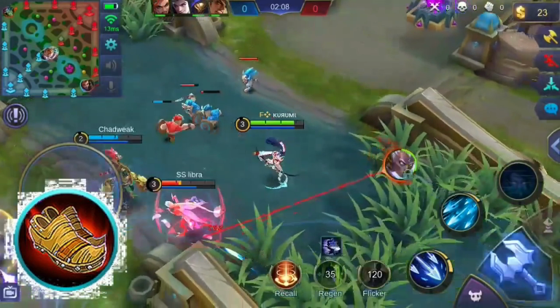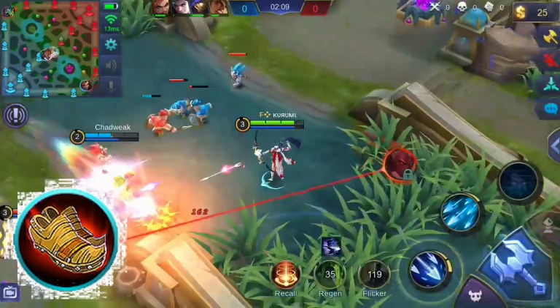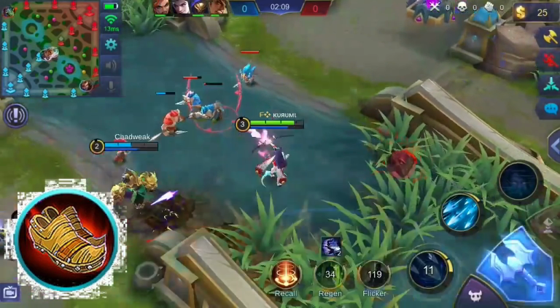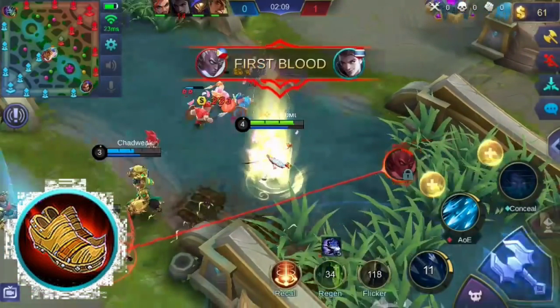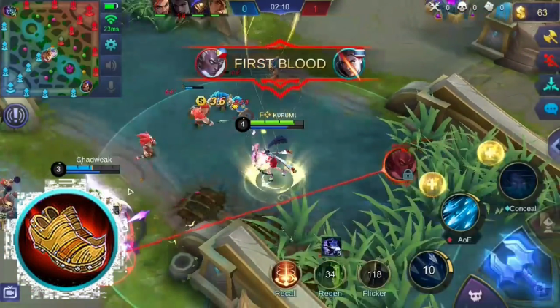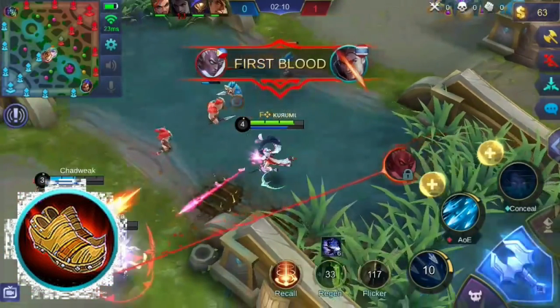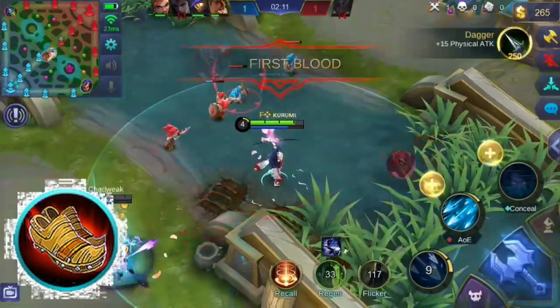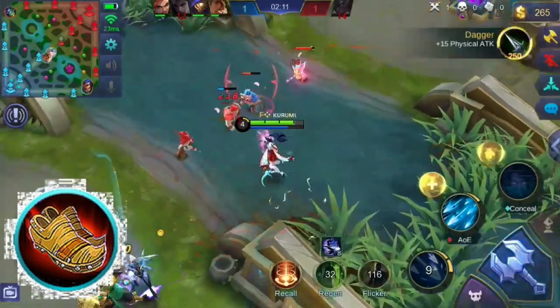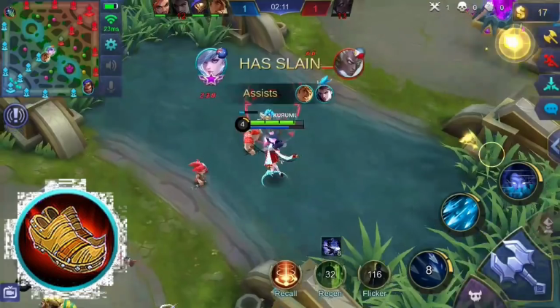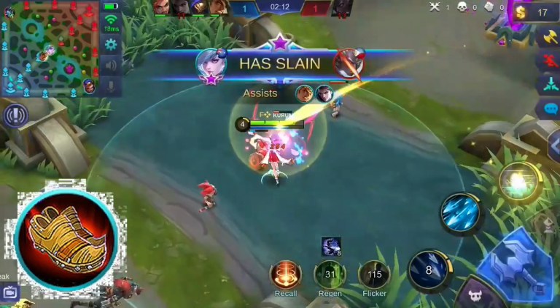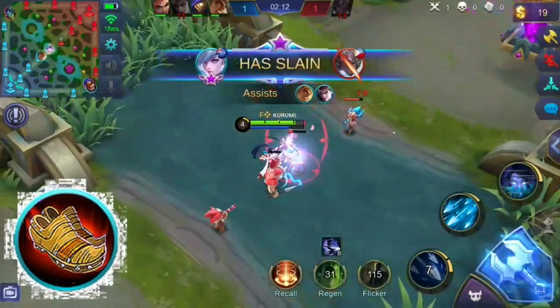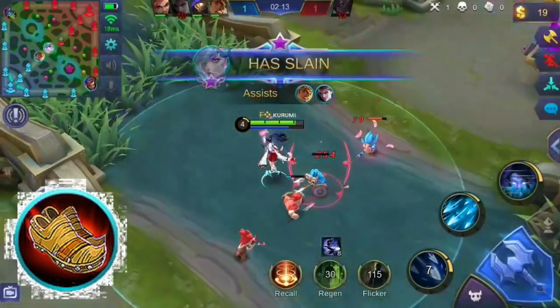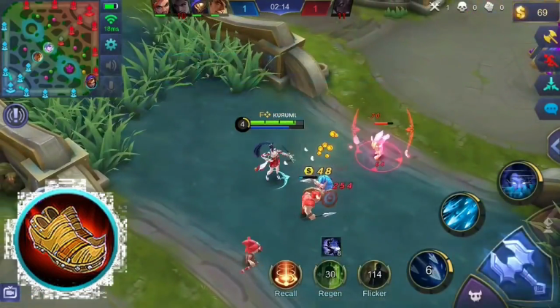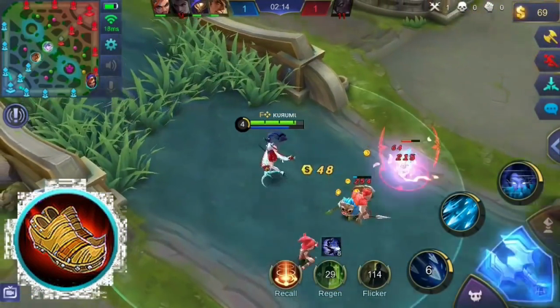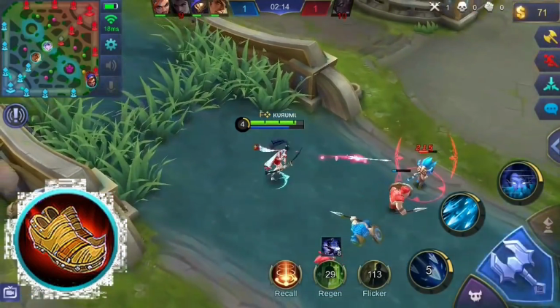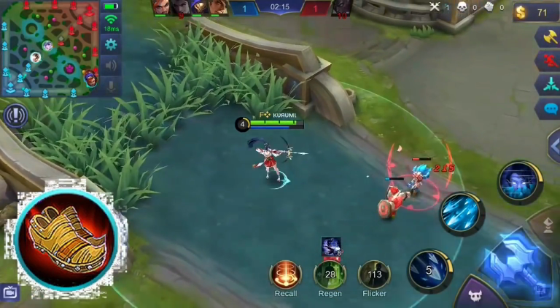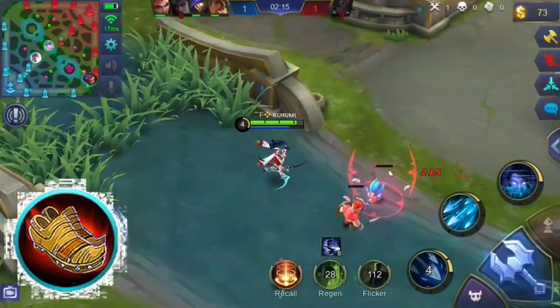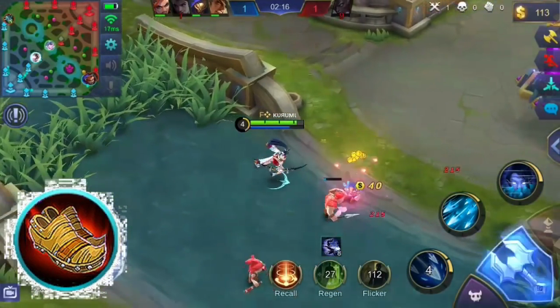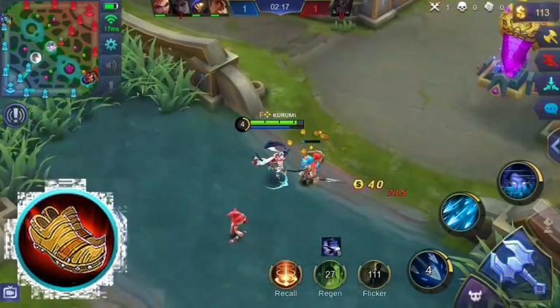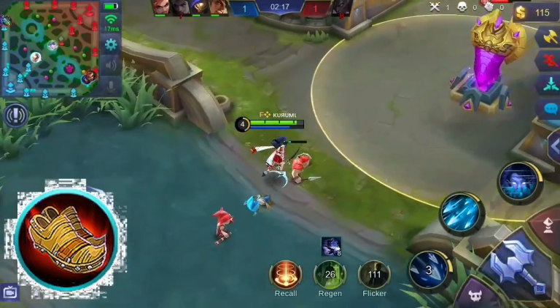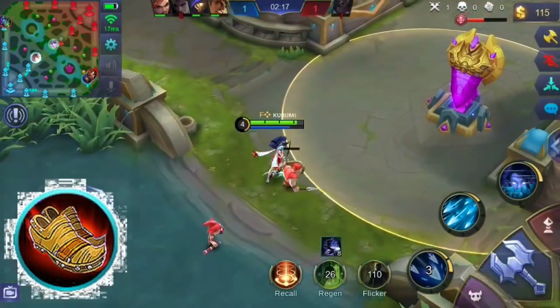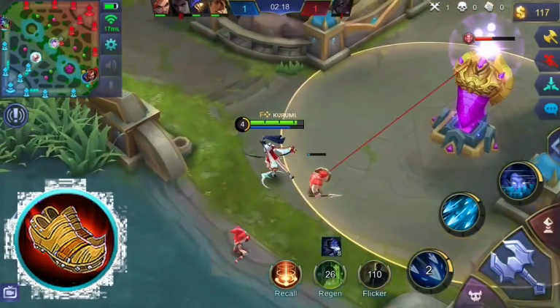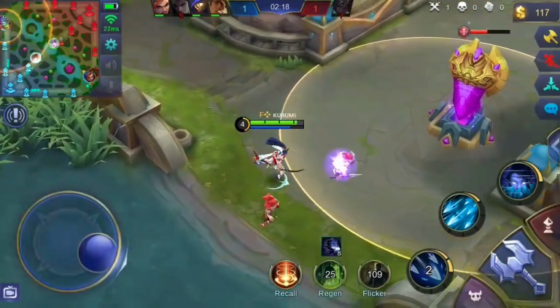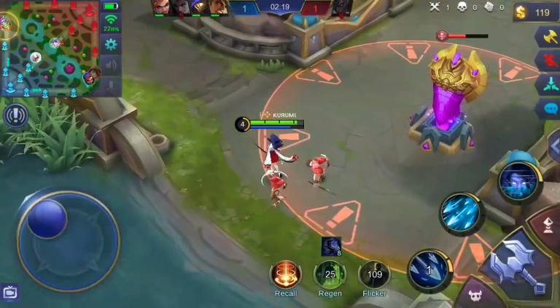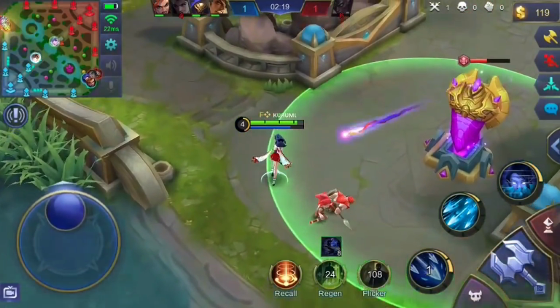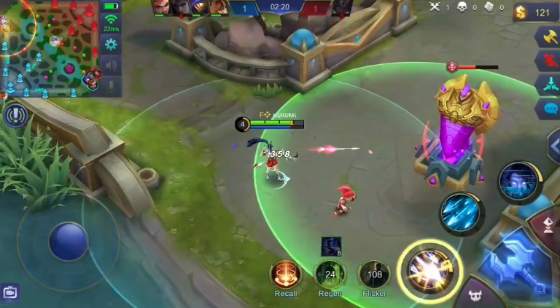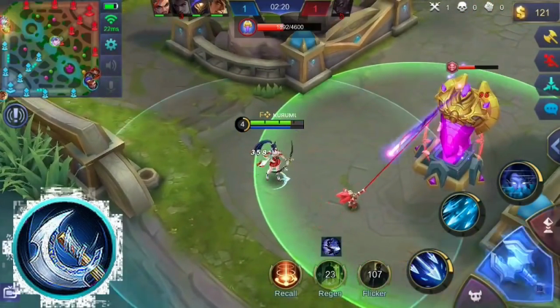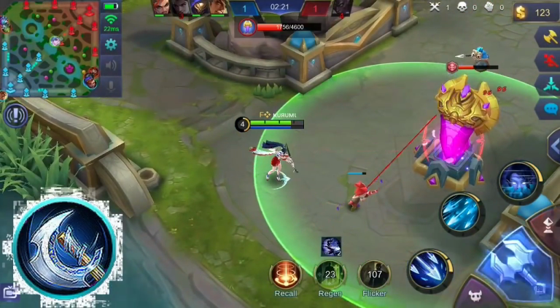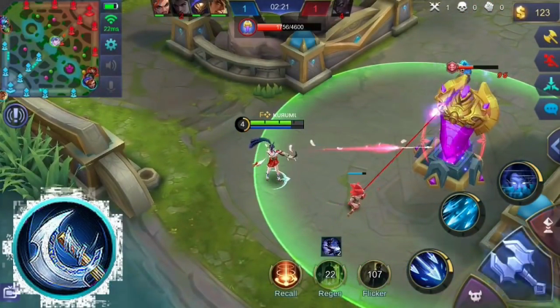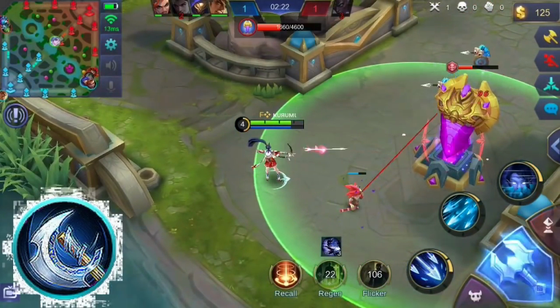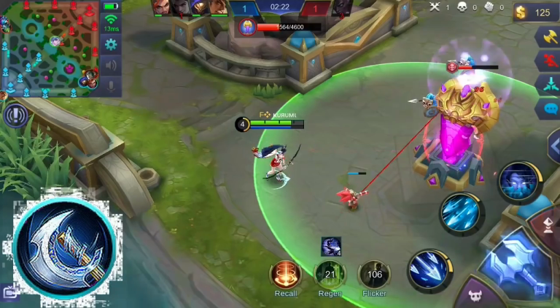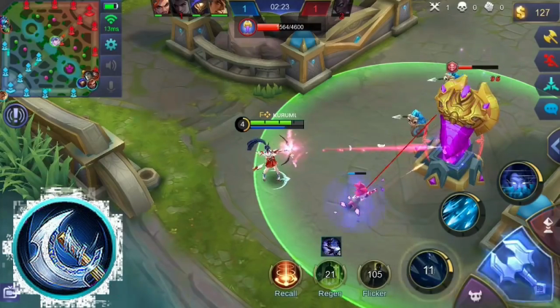Swift Boots grants her additional attack speed and movement speed. Having additional attack speed will make Mia attack more, letting you deal lots of attacks especially during team fights. Buying attack items such as Berserker's Fury can boost your damage effectively.